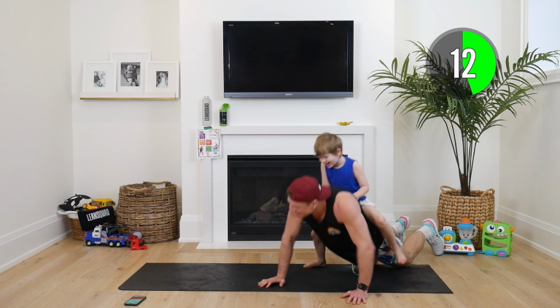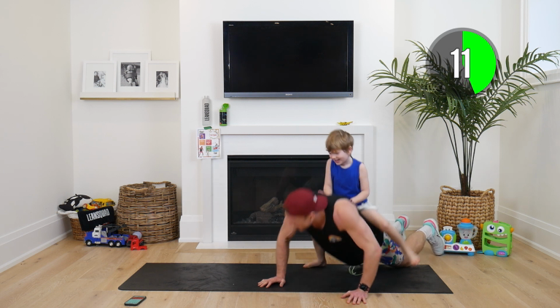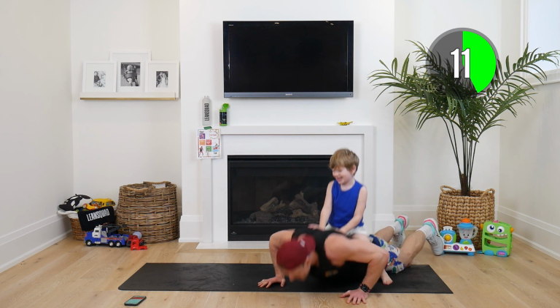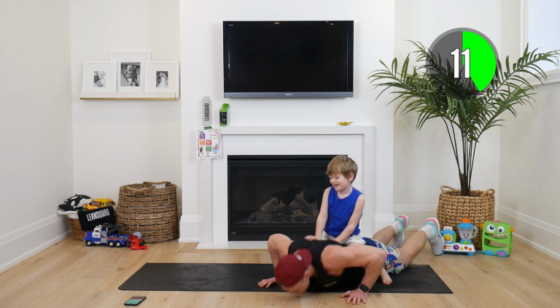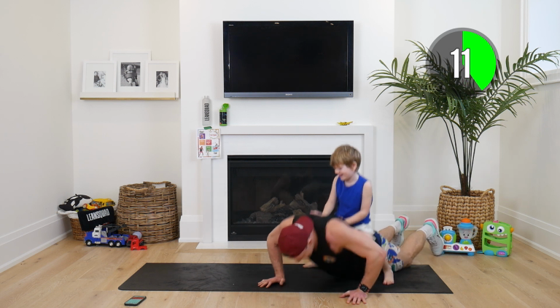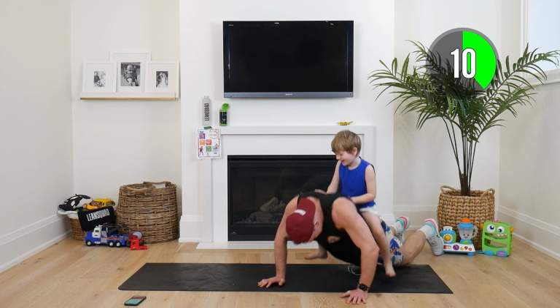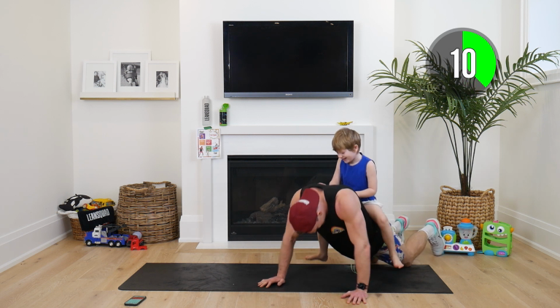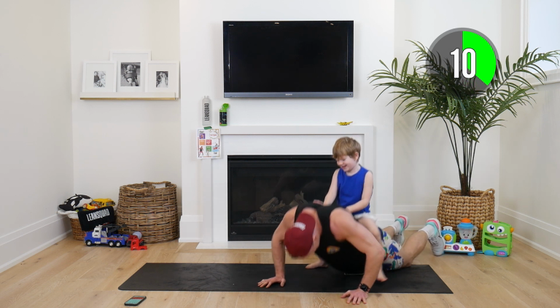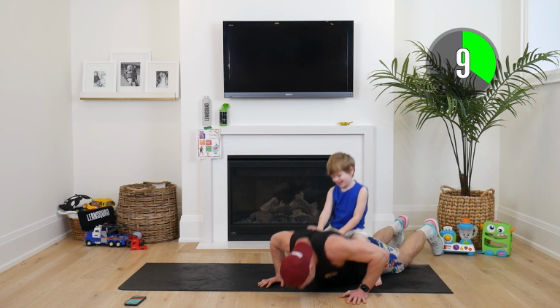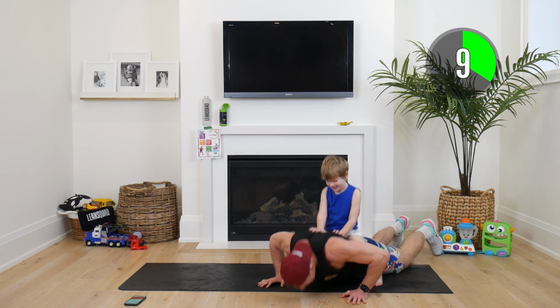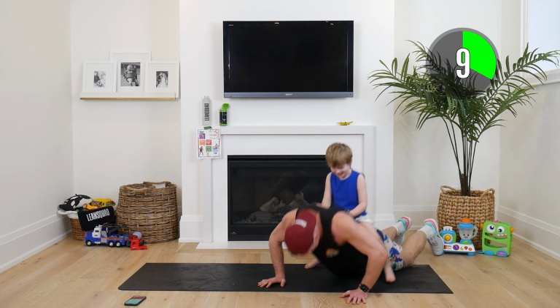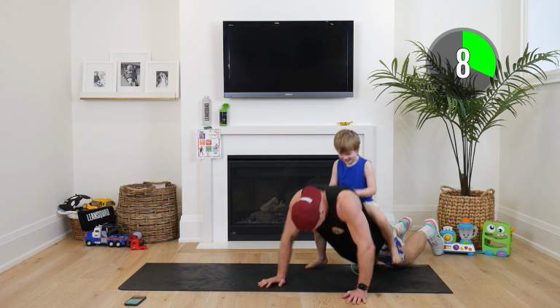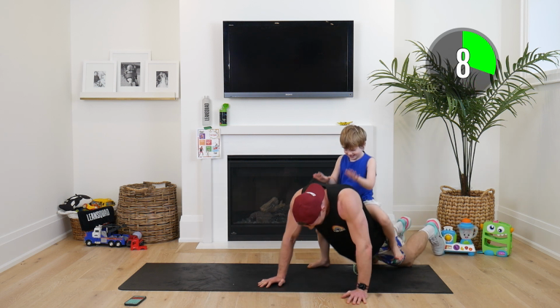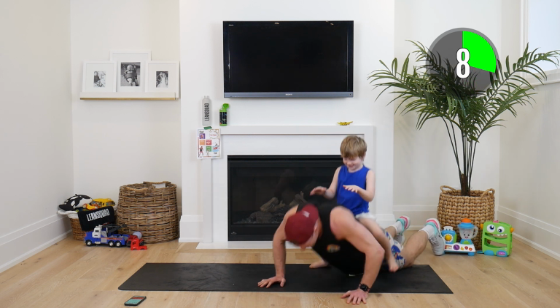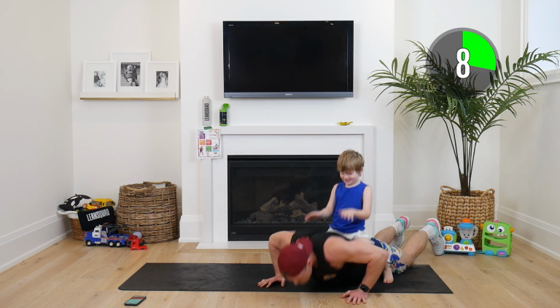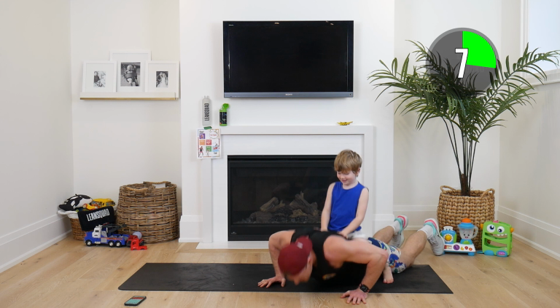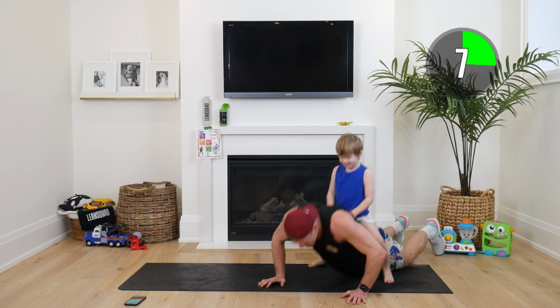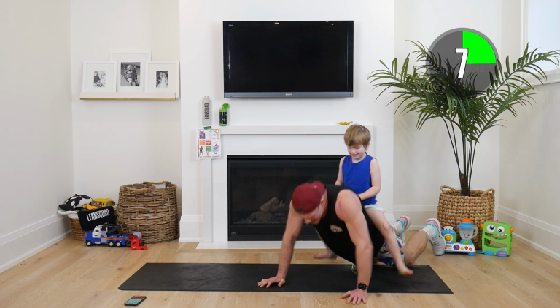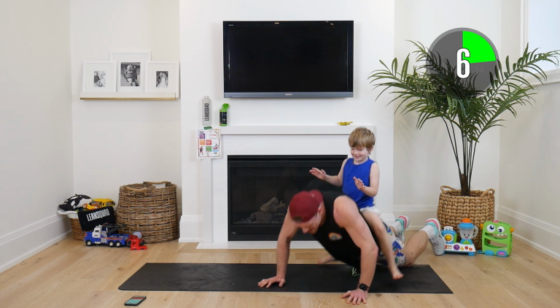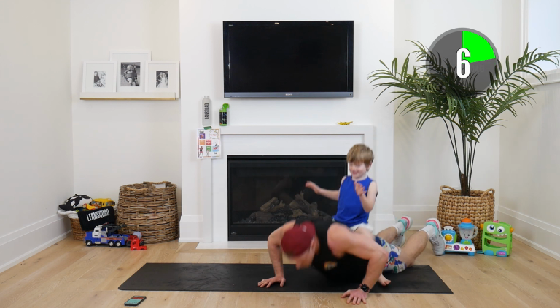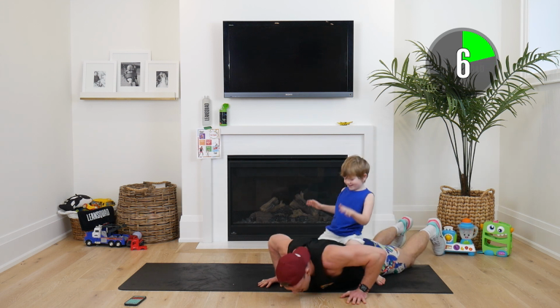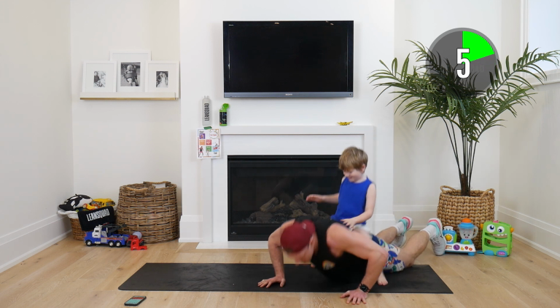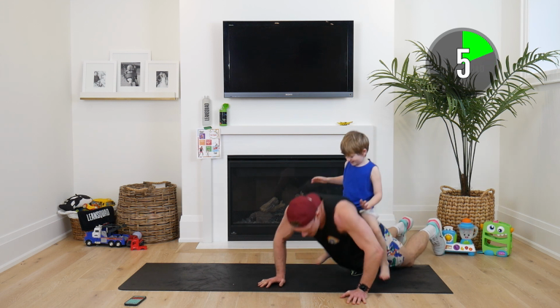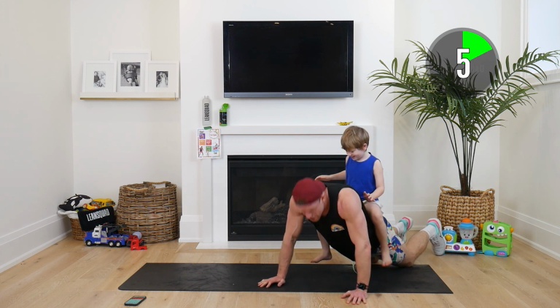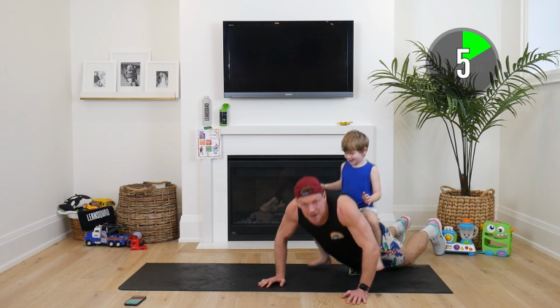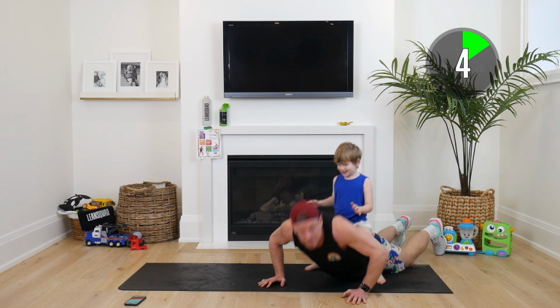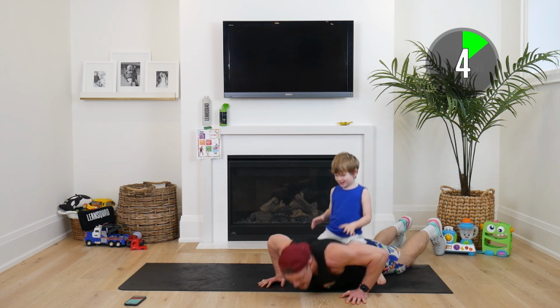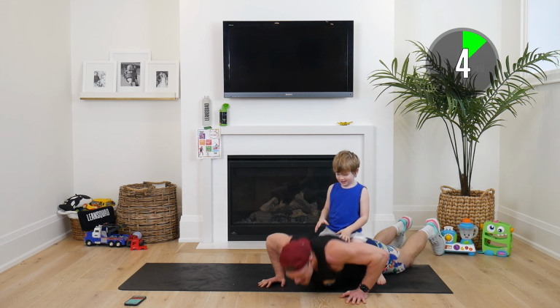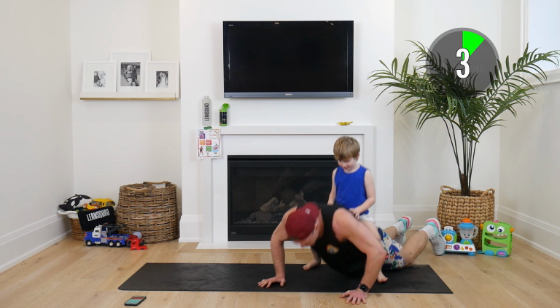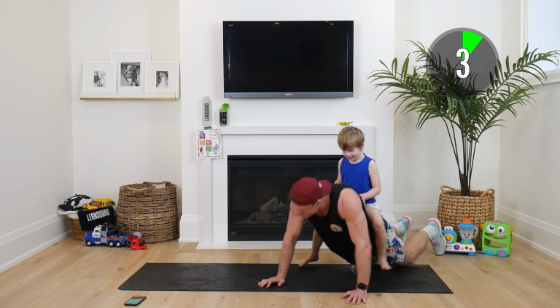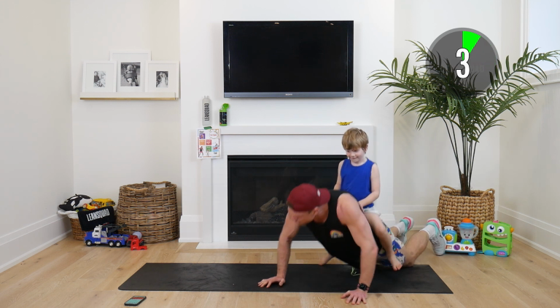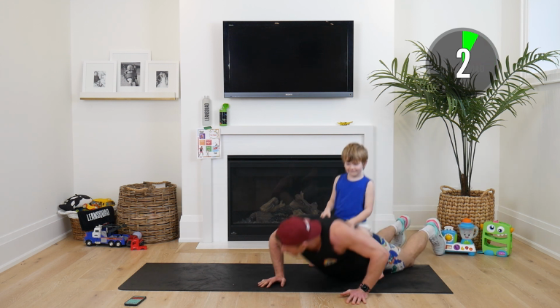Ten seconds, down and up. Keep pushing guys. Even if you get one rep, three reps — it helps us get stronger.